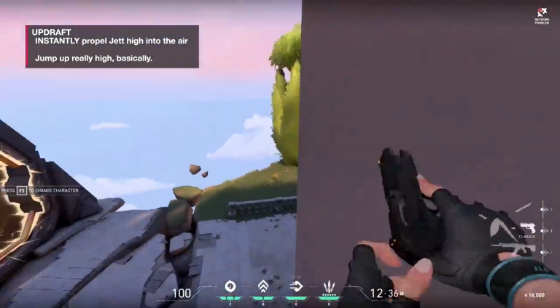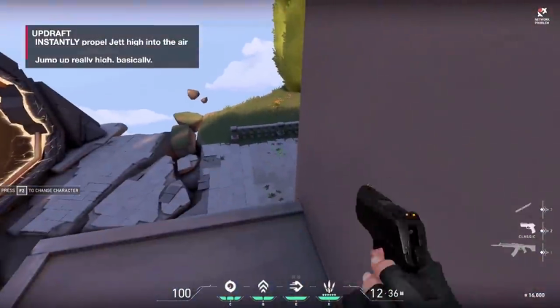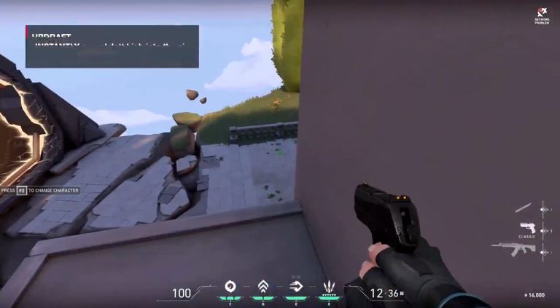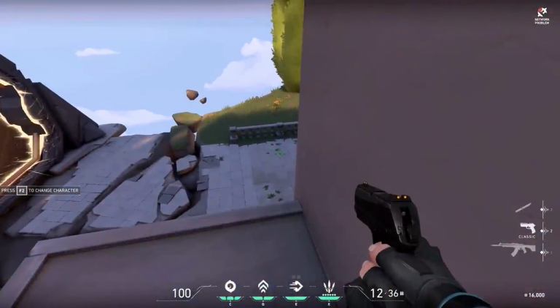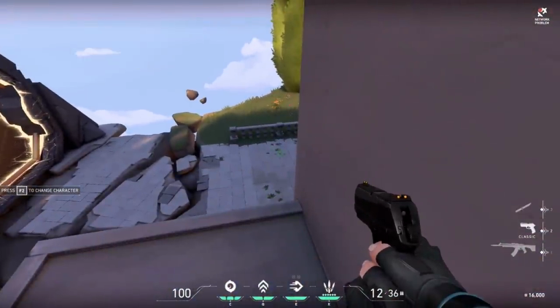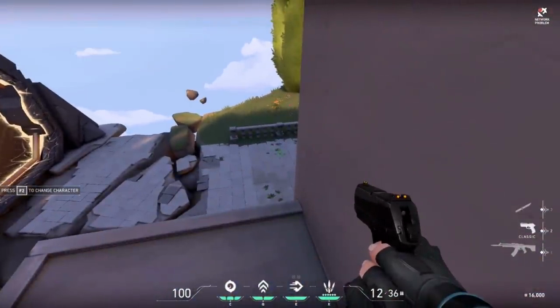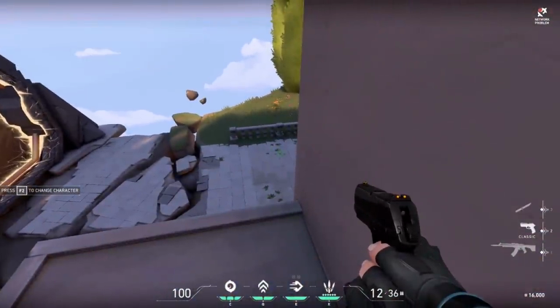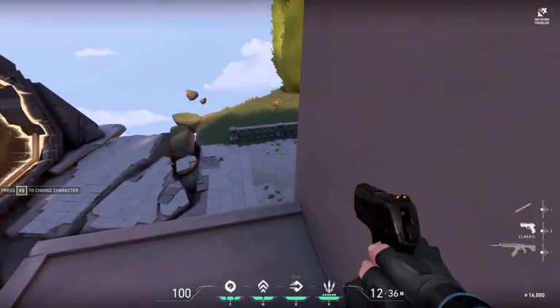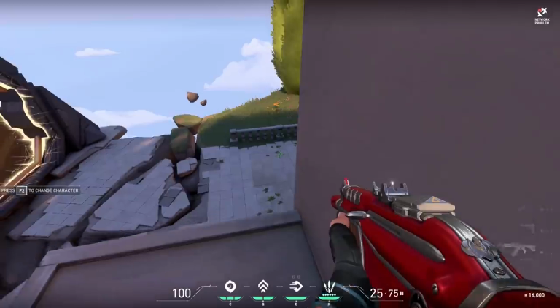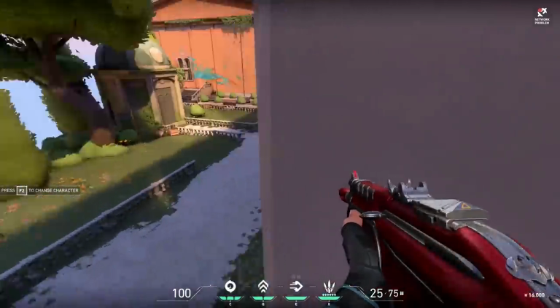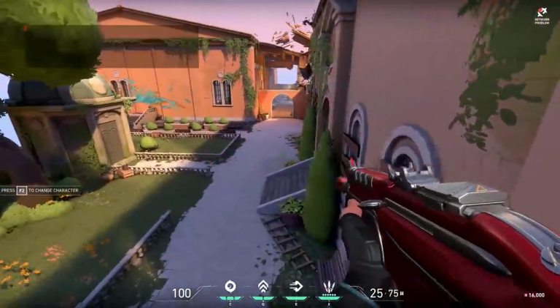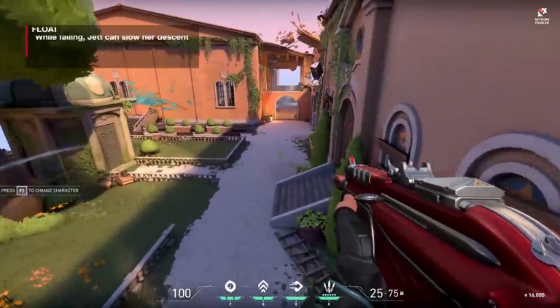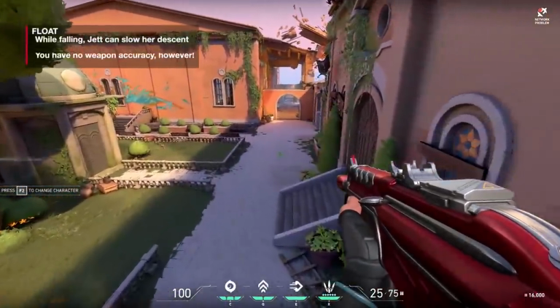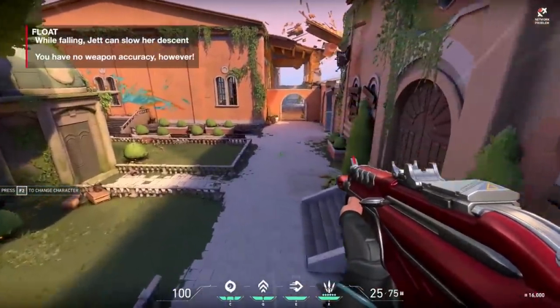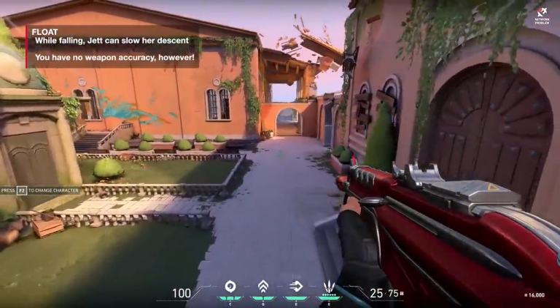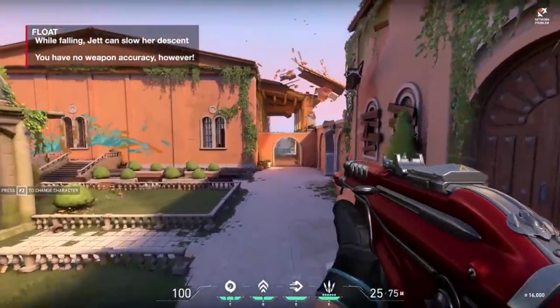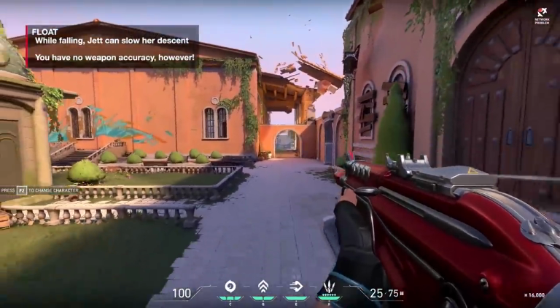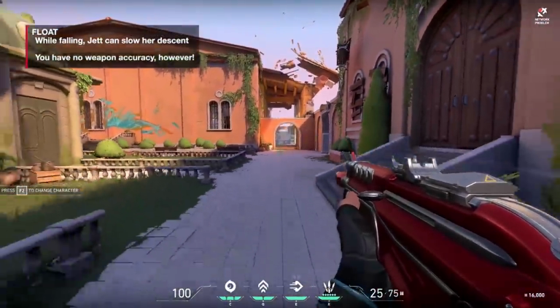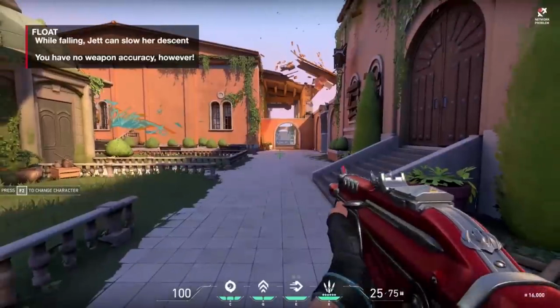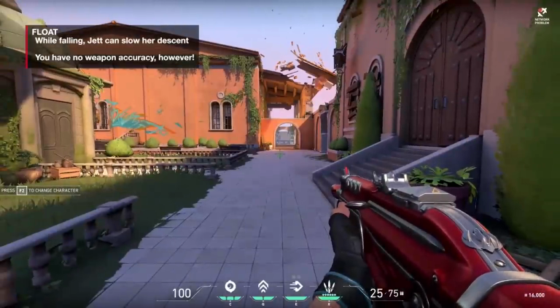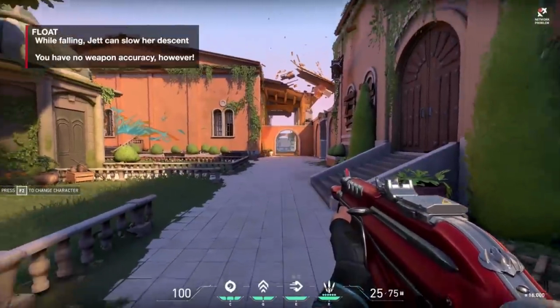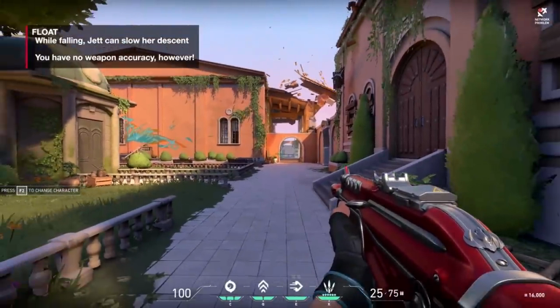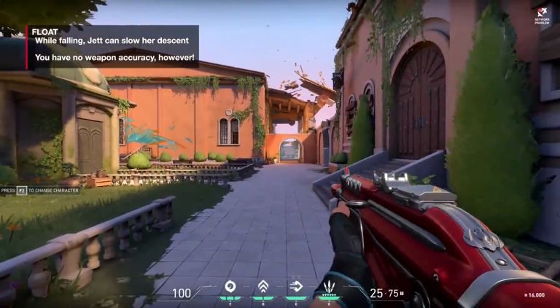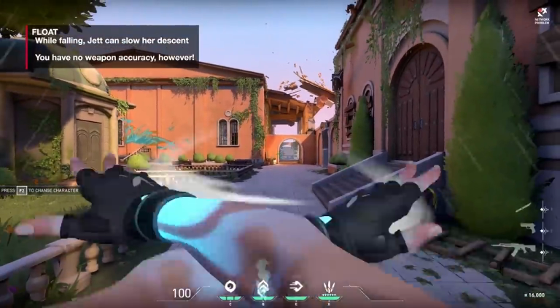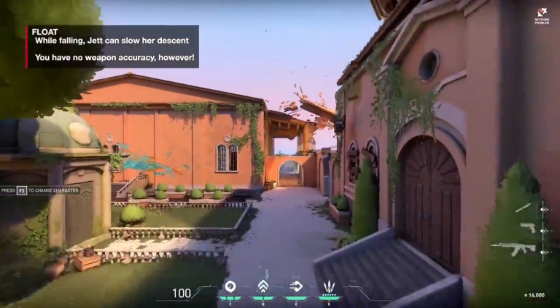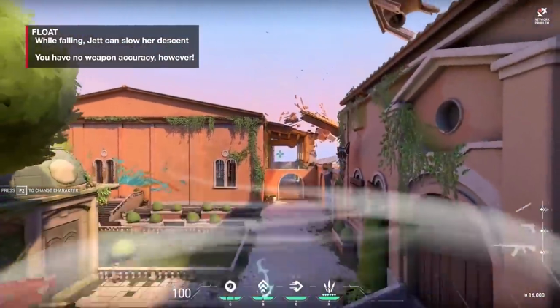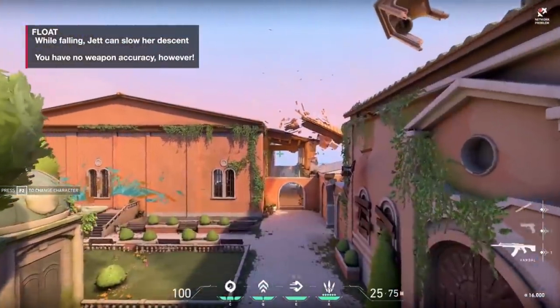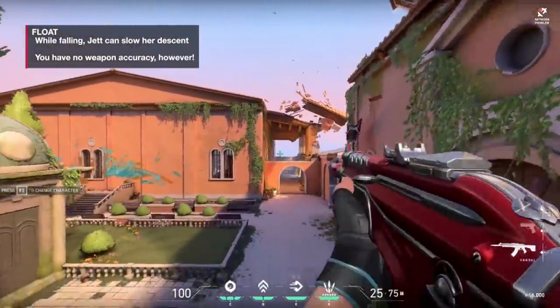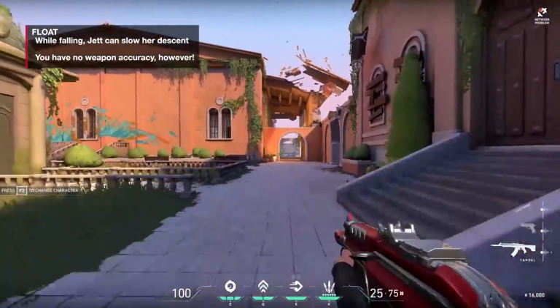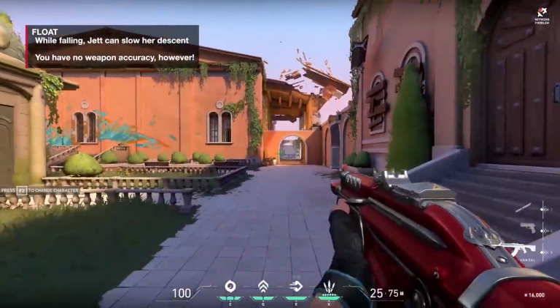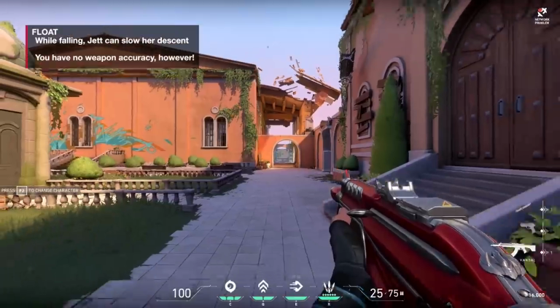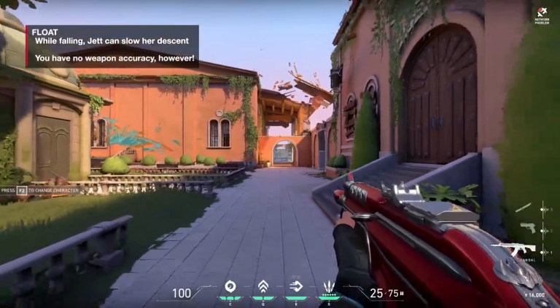Now let's look at Updraft. Any double box or double crate you see in the game, you can use Updraft to get on top of that, and it's super powerful. You get two of them per round, though you have to buy that ability at the start of each round.